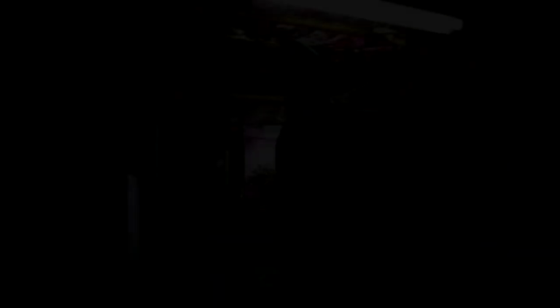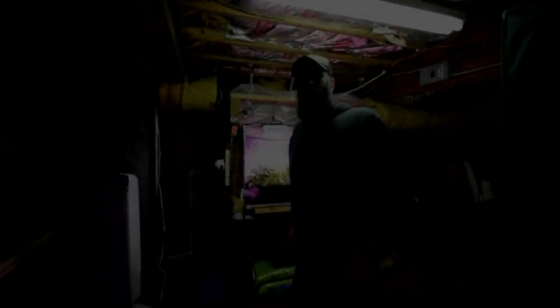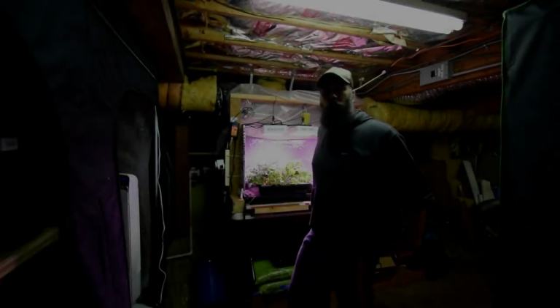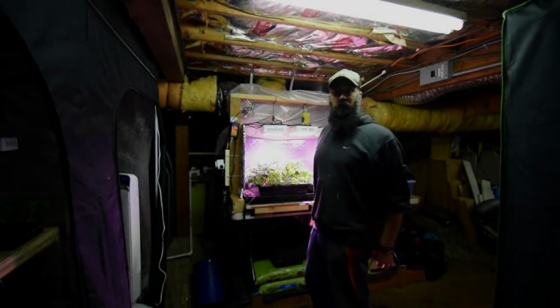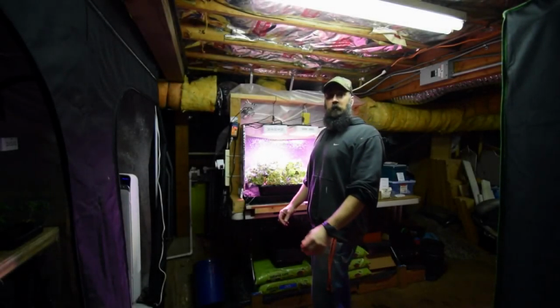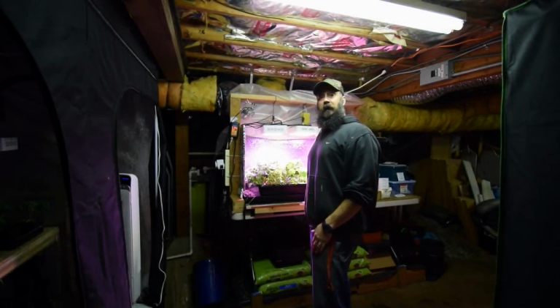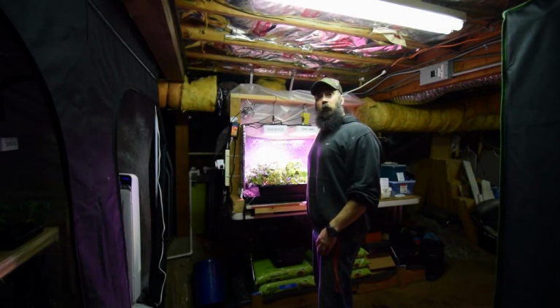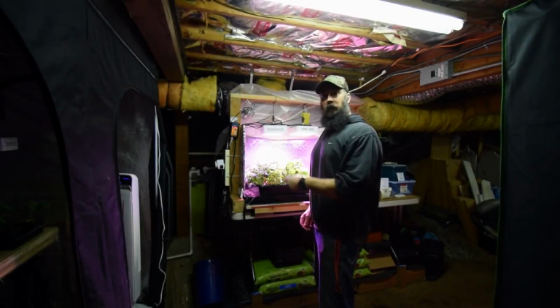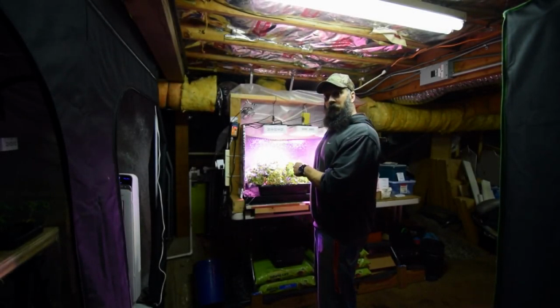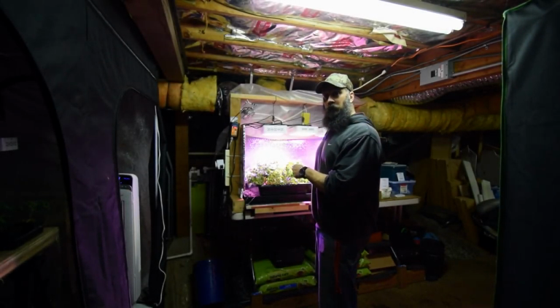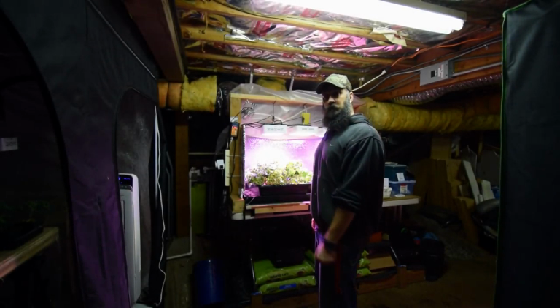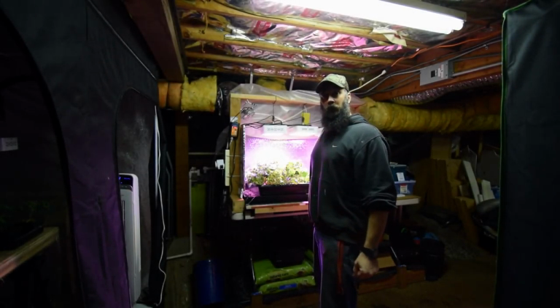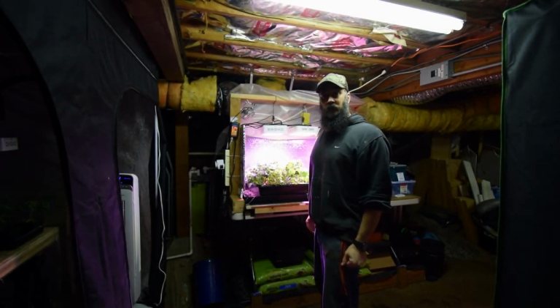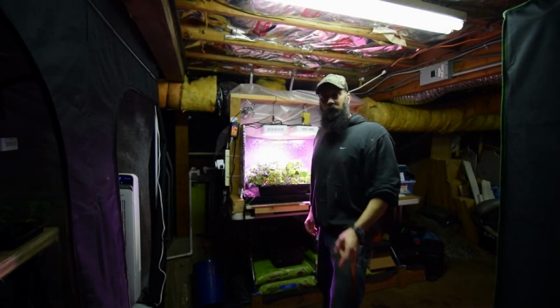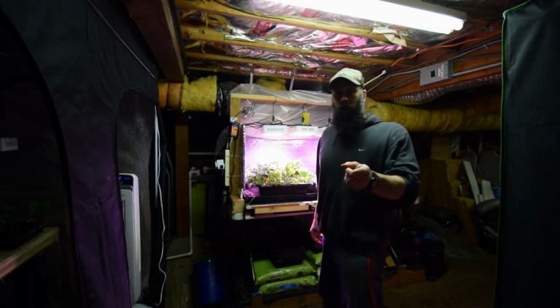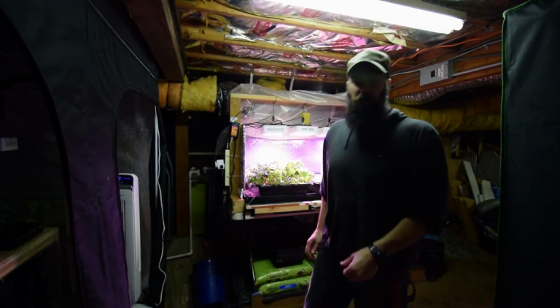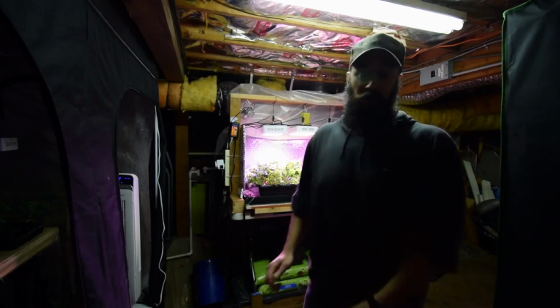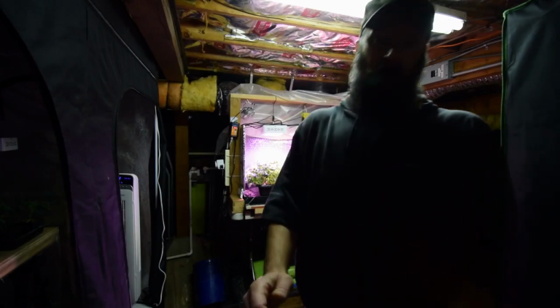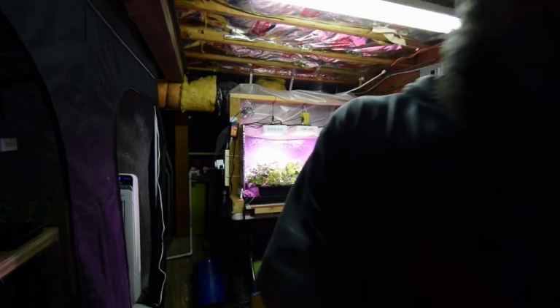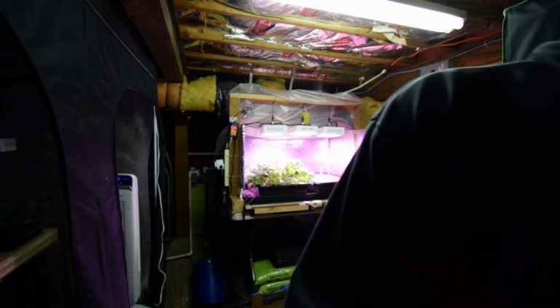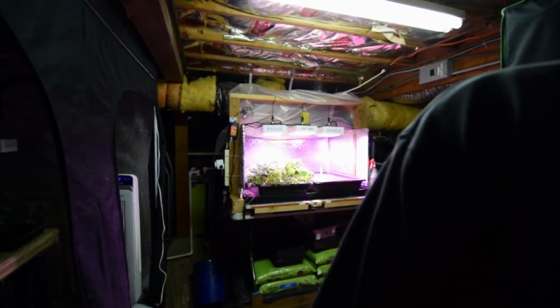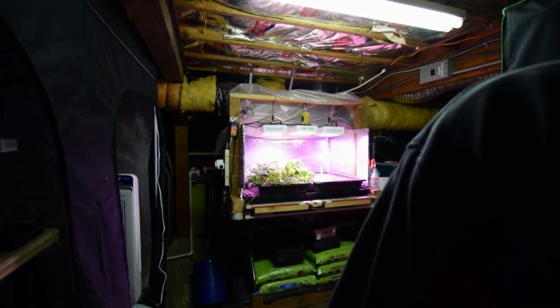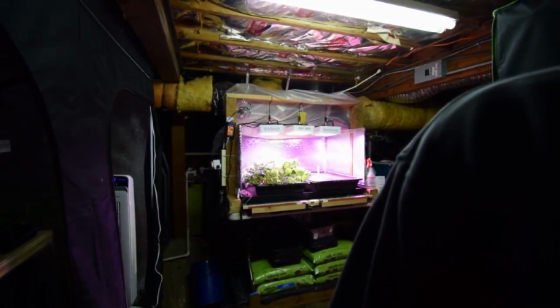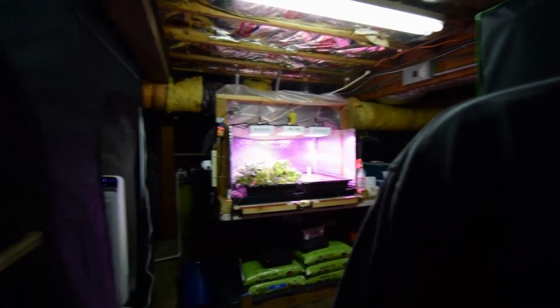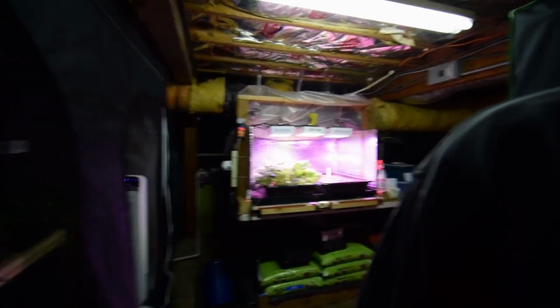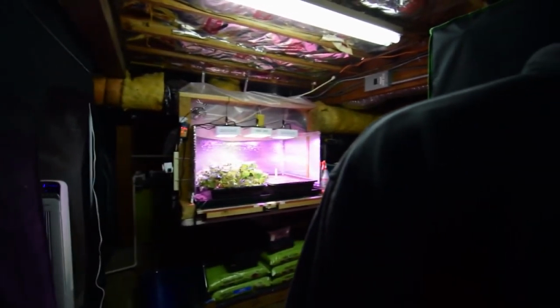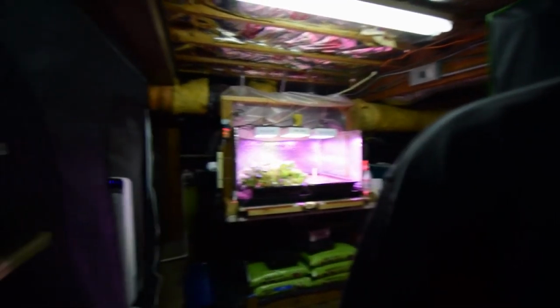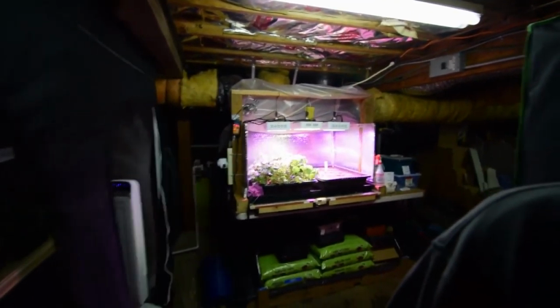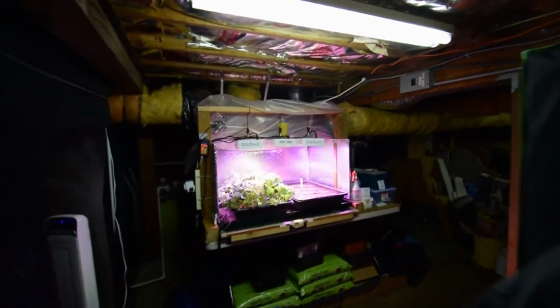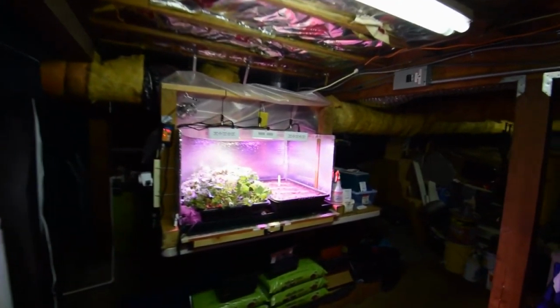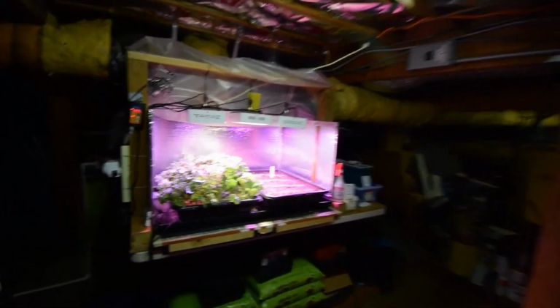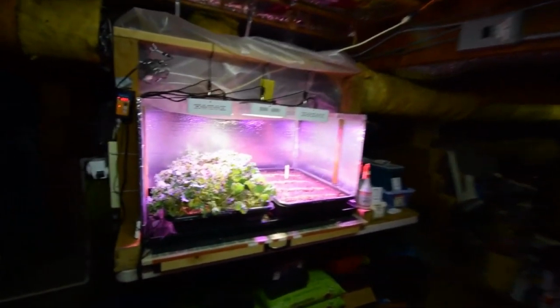Hey everybody, this is Brian again. Wanted to give you the update for the salad bar LED area. Let me grab the camera and I'll show you the kale that we put in. And we moved one of them to the large tent.